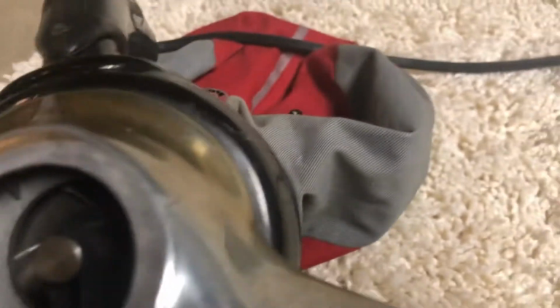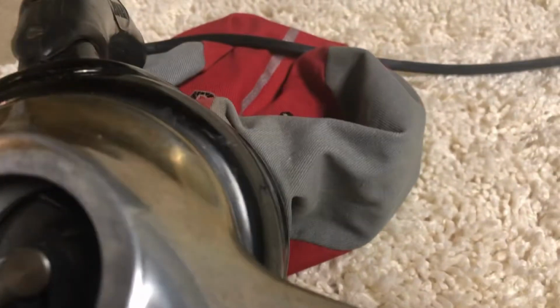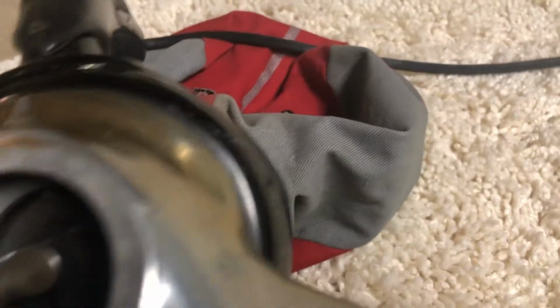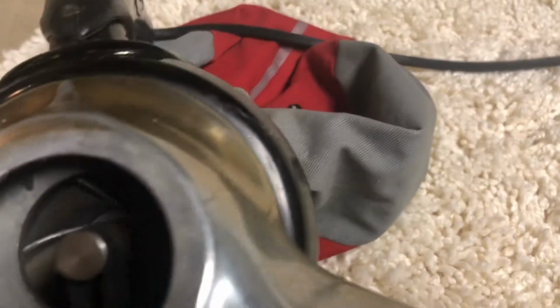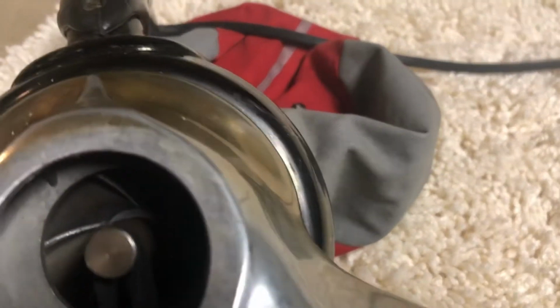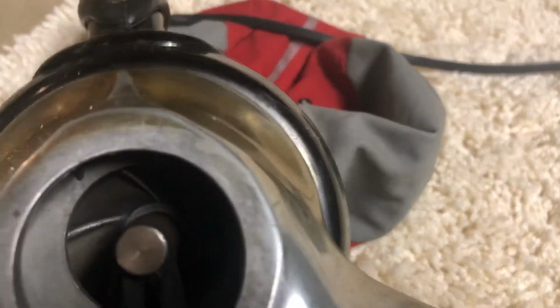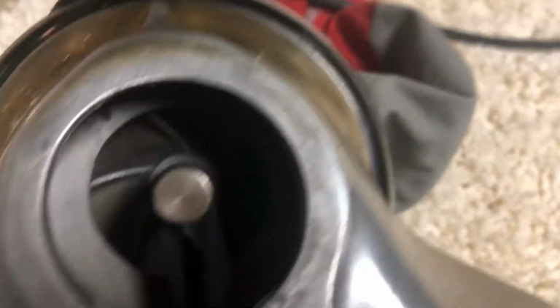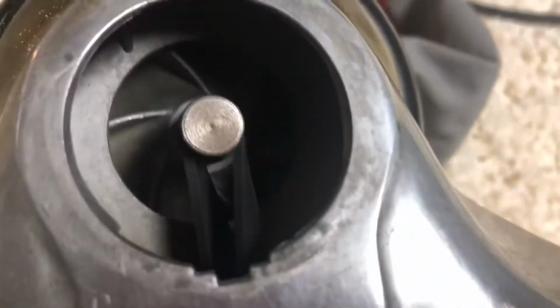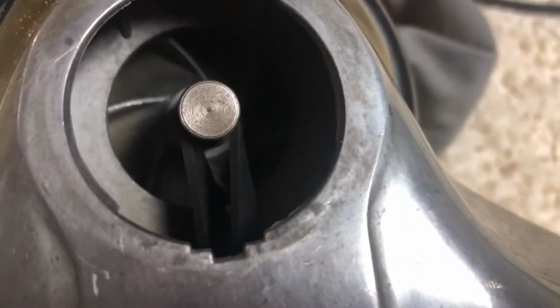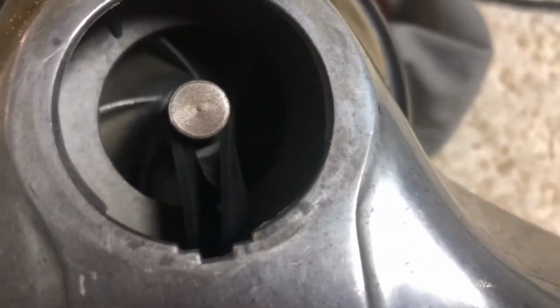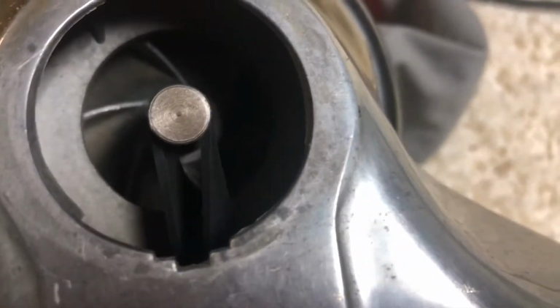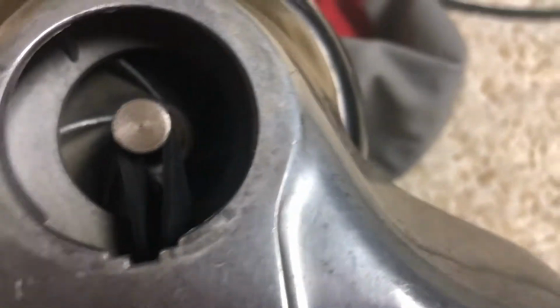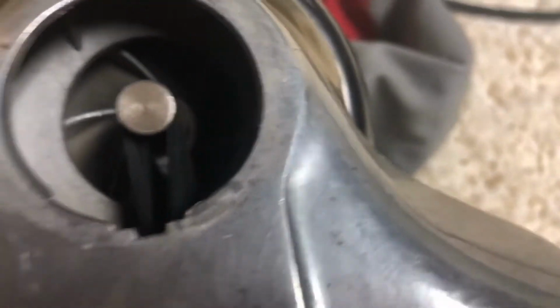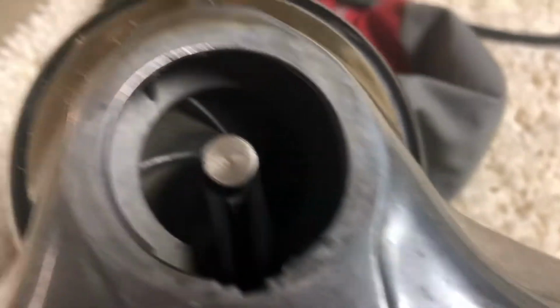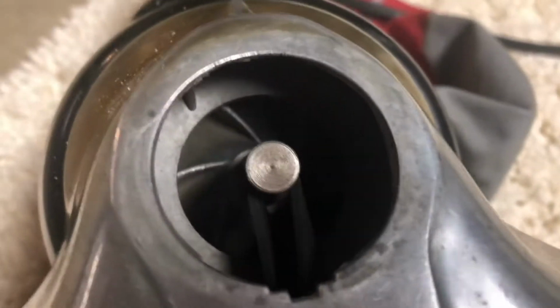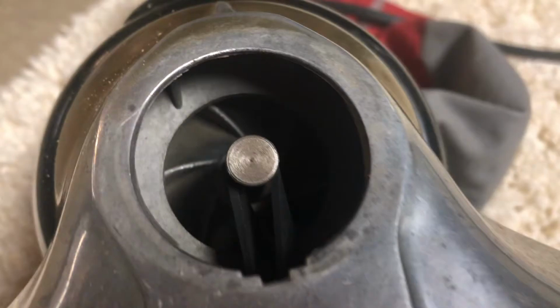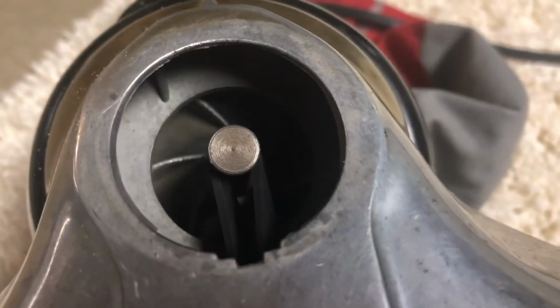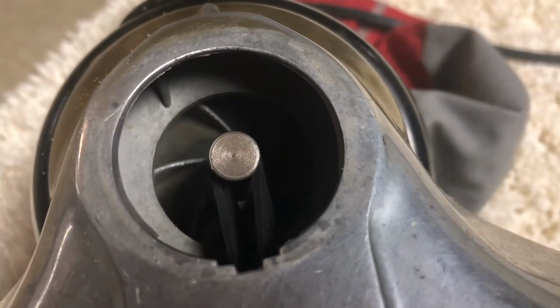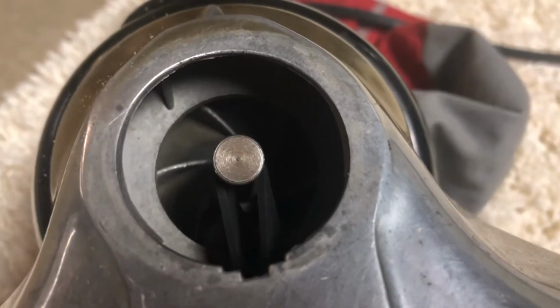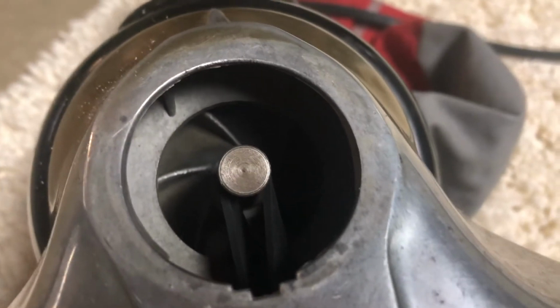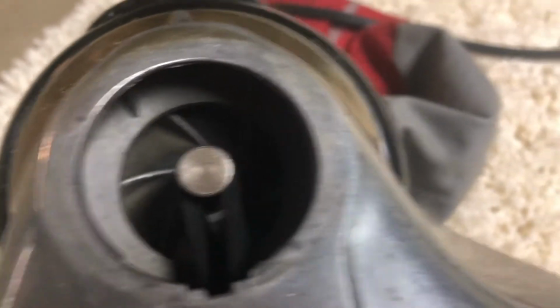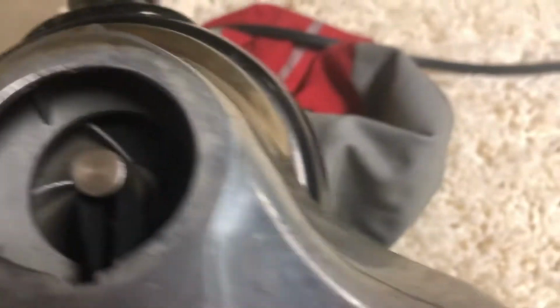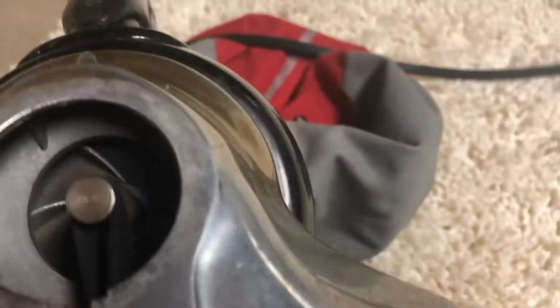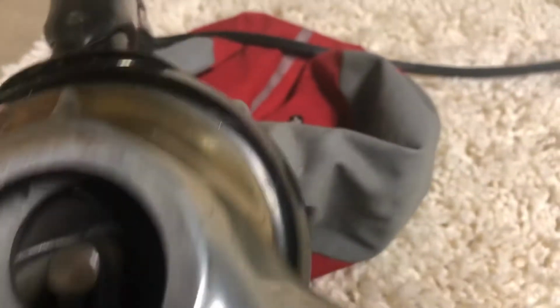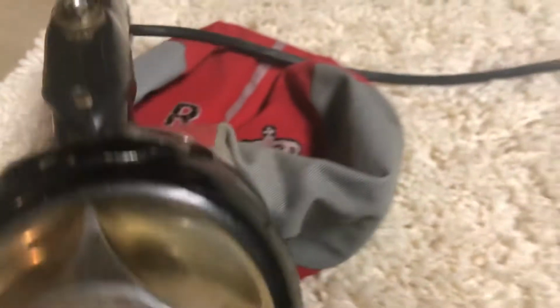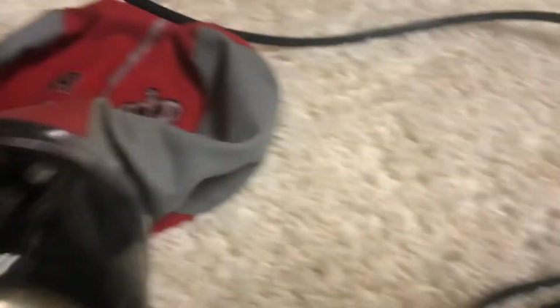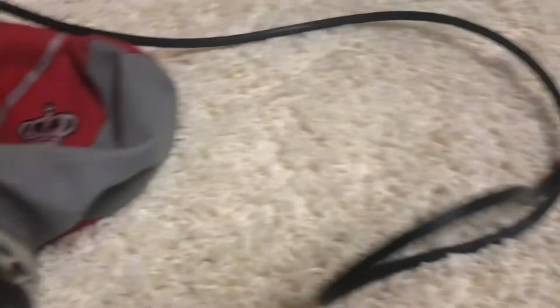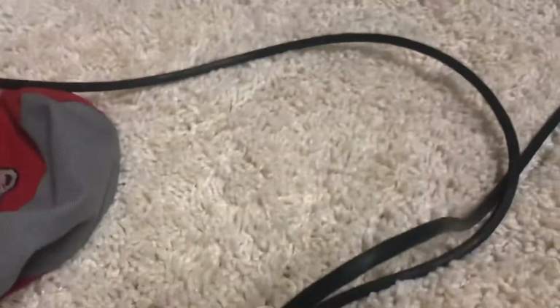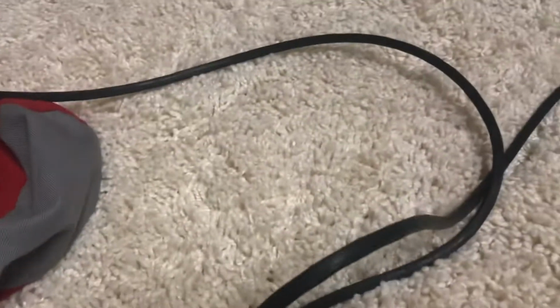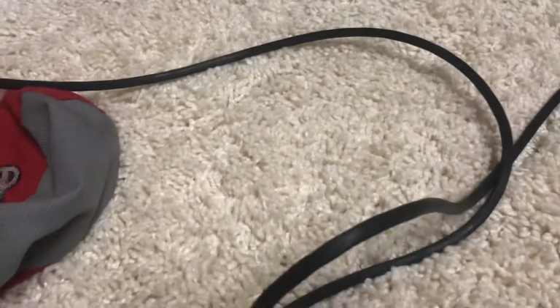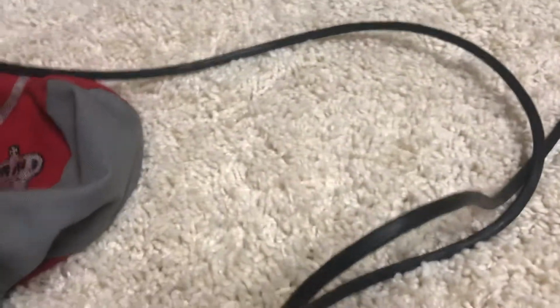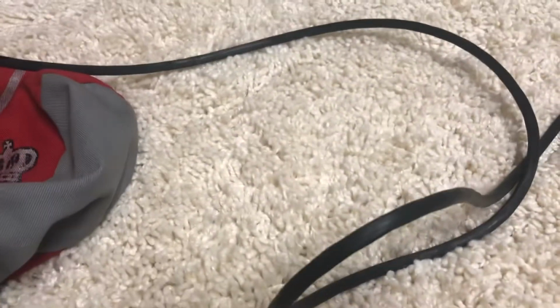This is all metal — obviously the belt isn't. That fan is cast aluminum. Definitely well built.